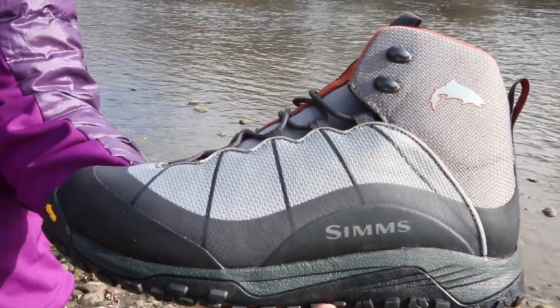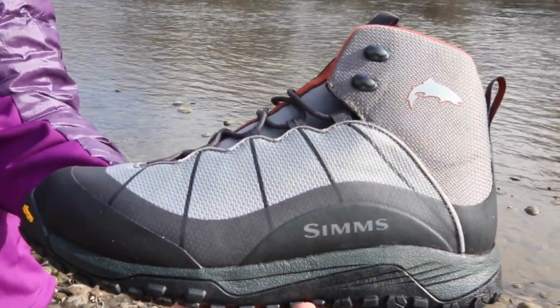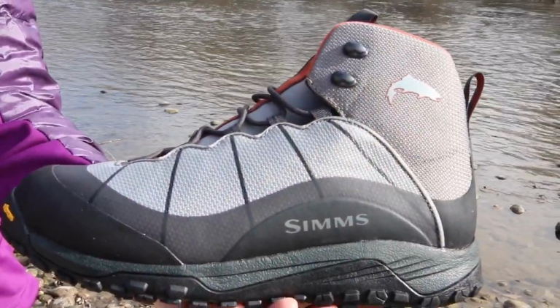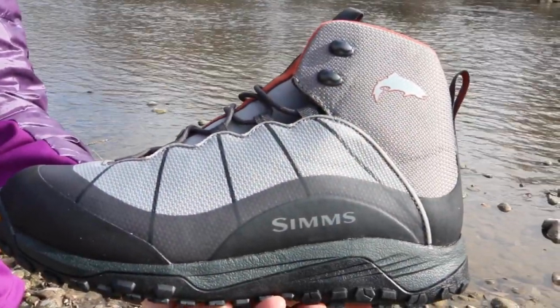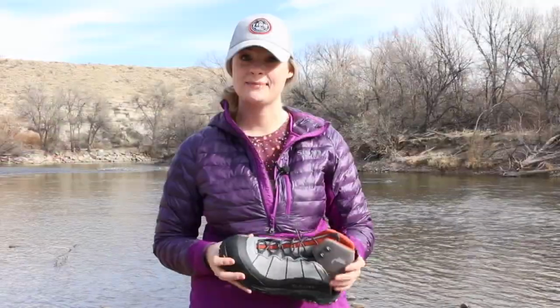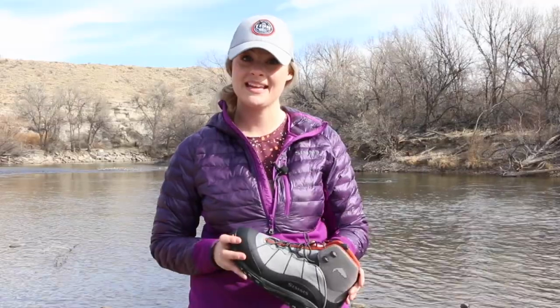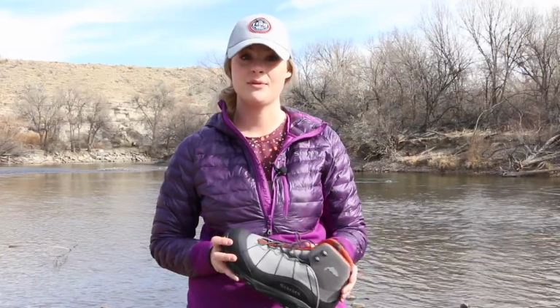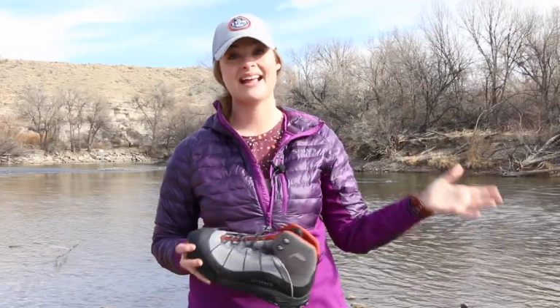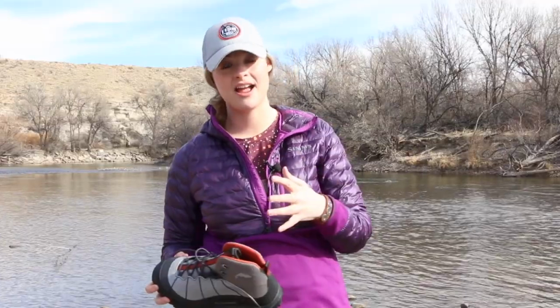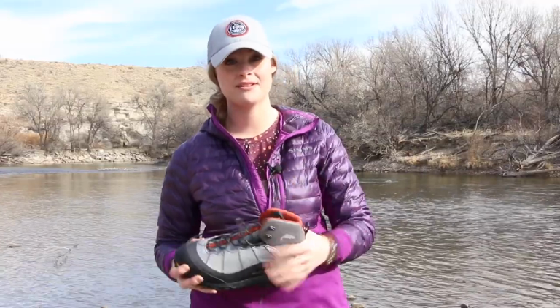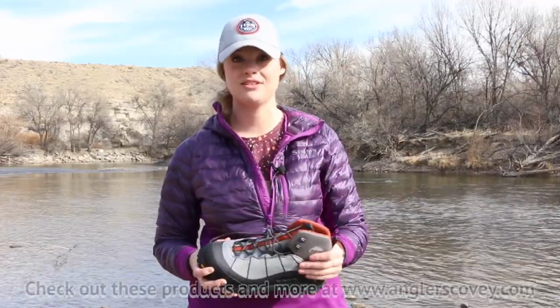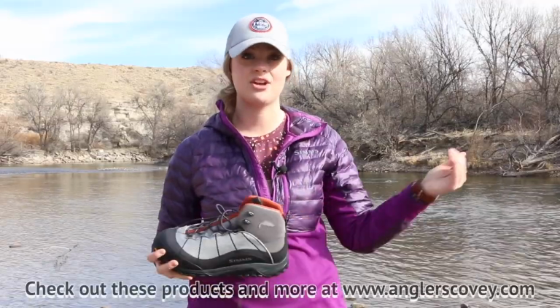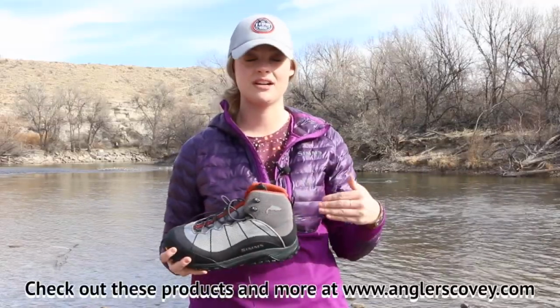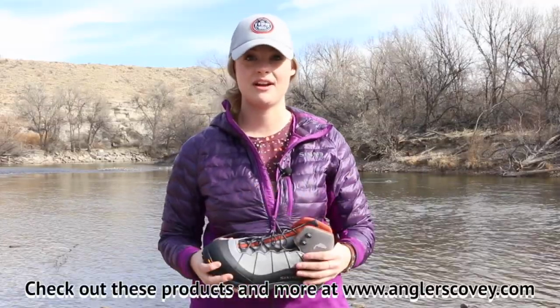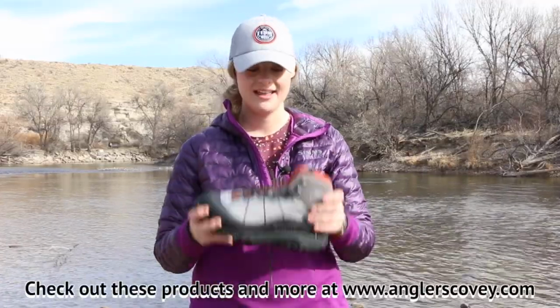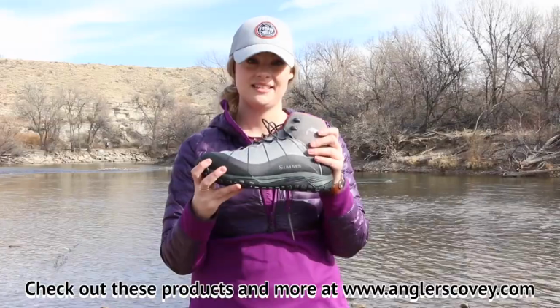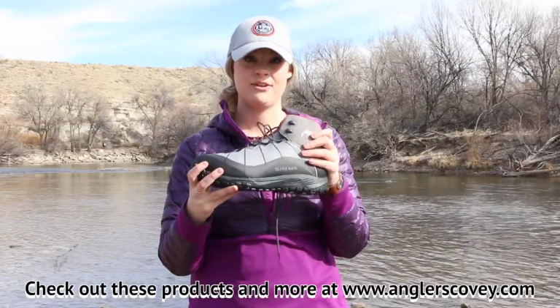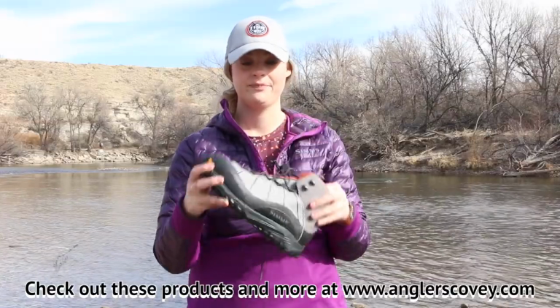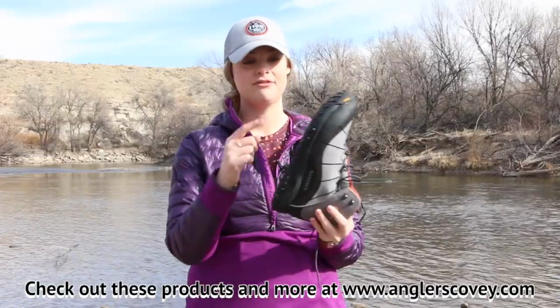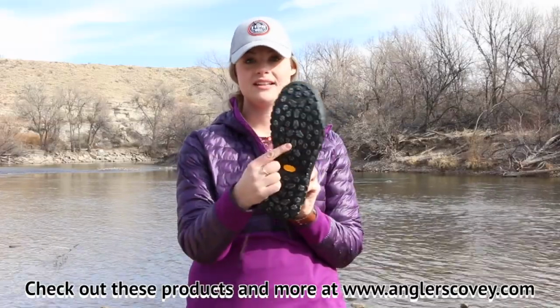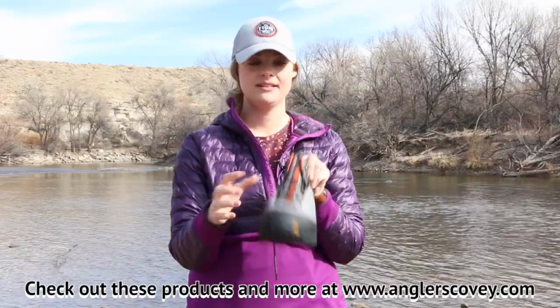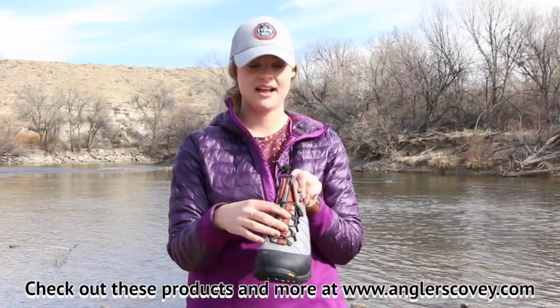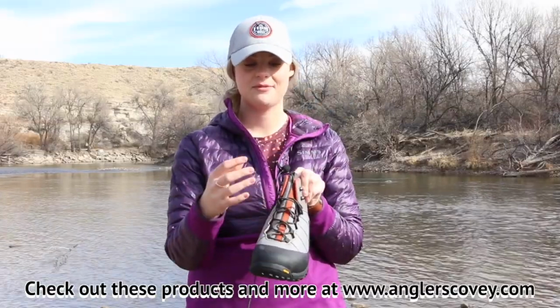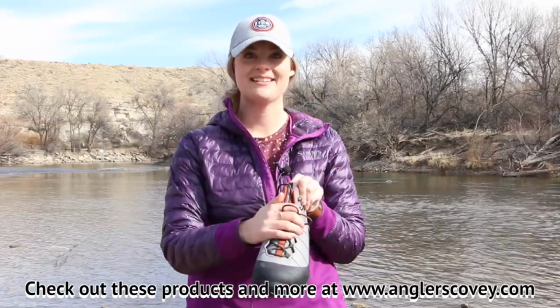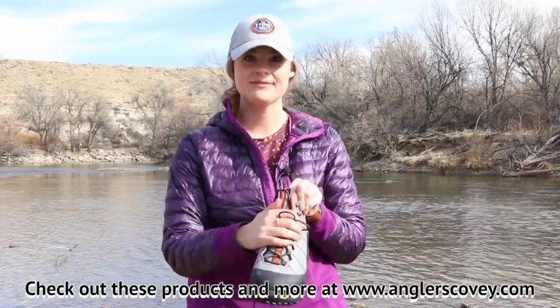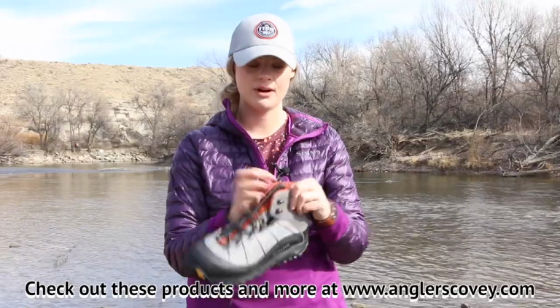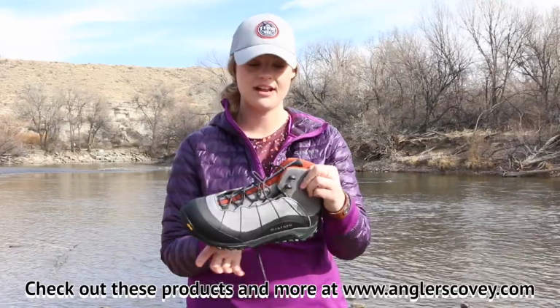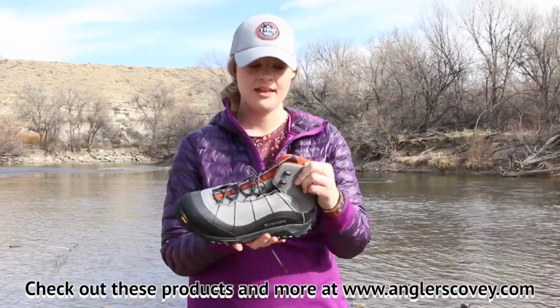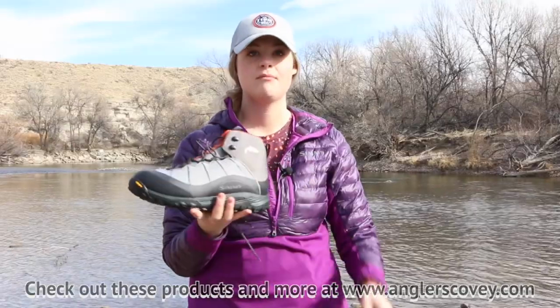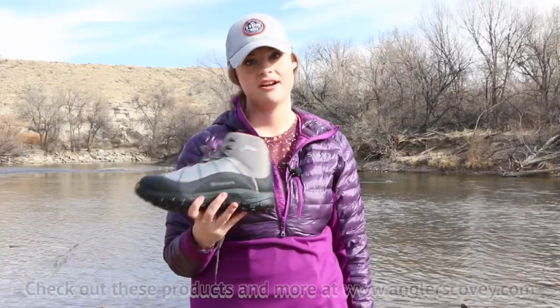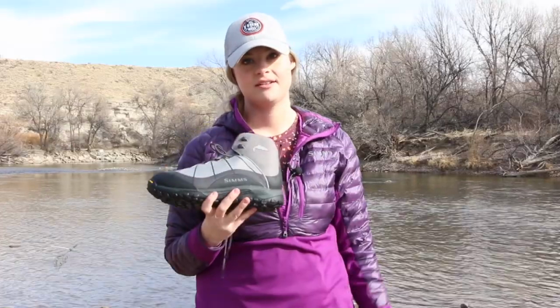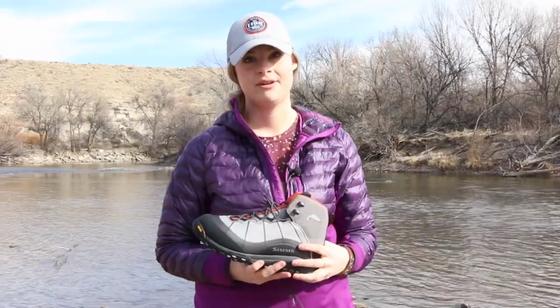If you like to hike into Cheeseman Canyon but don't want to pack in heavy waders and boots and just want to start fishing right away, this is the boot for you. It's still fully studdable, still has great laces for support around your ankle, but much lighter for long days on the river.